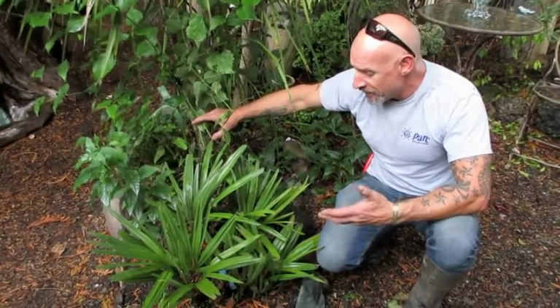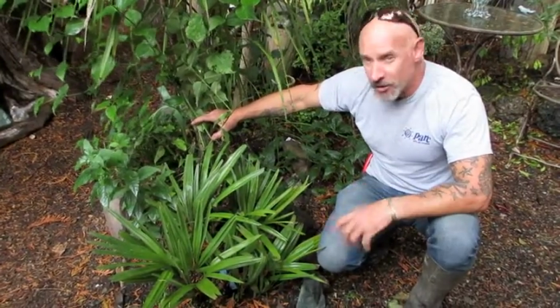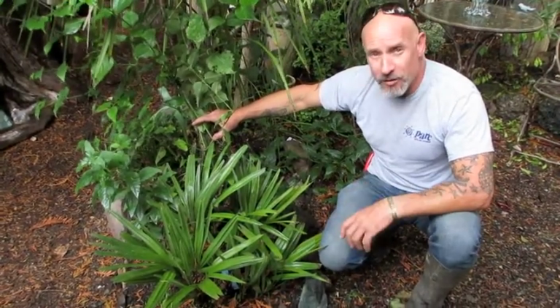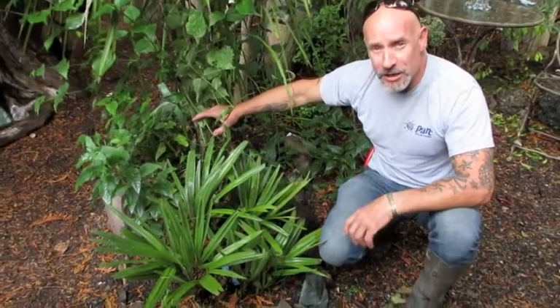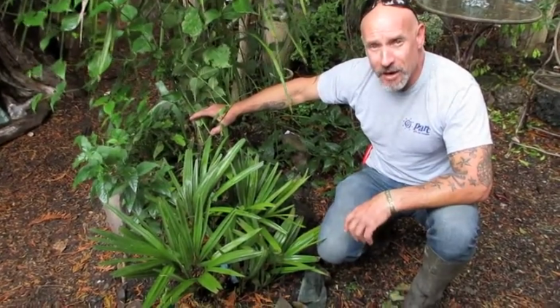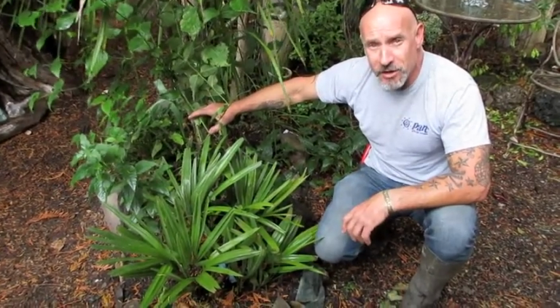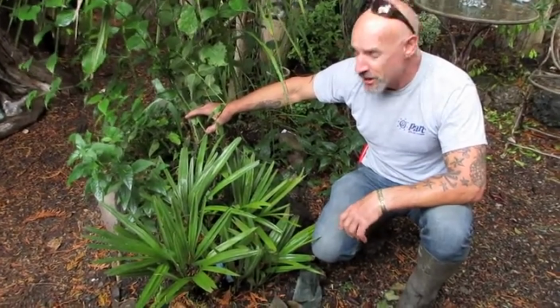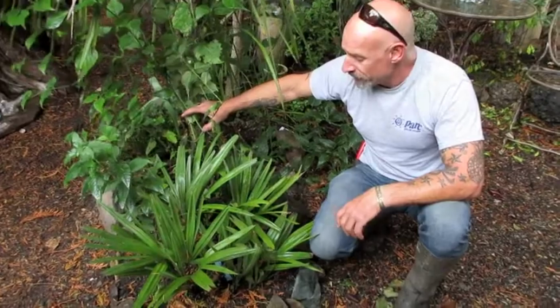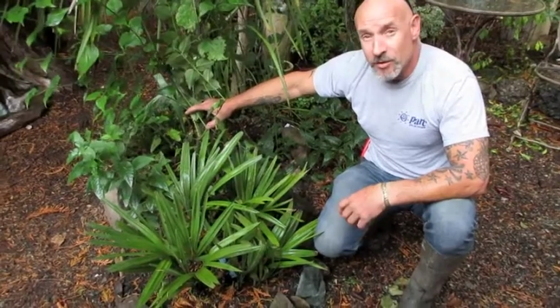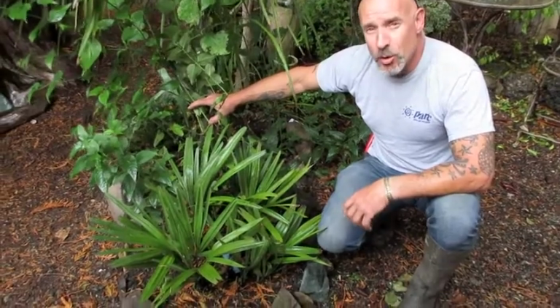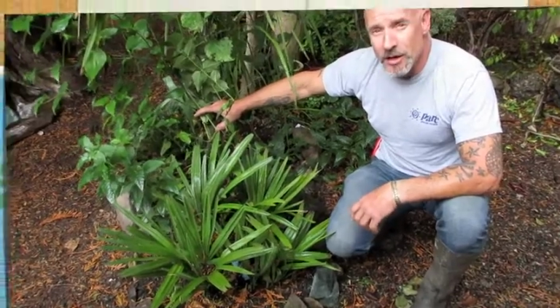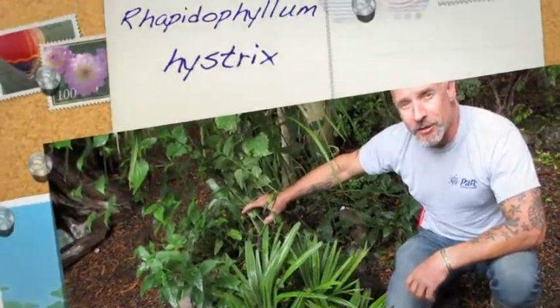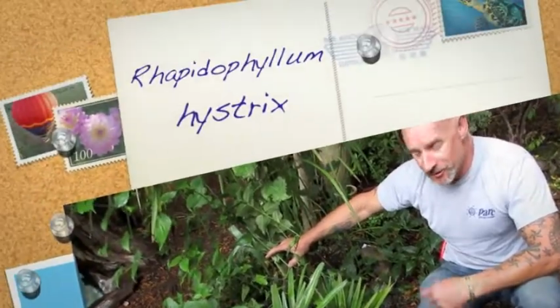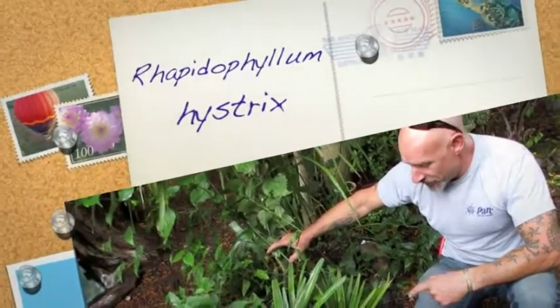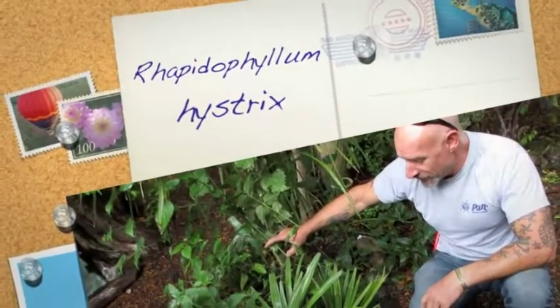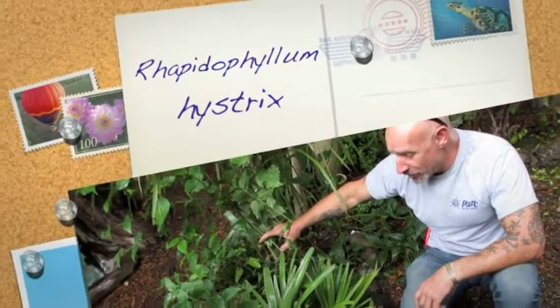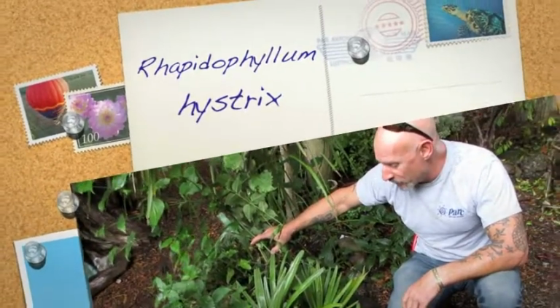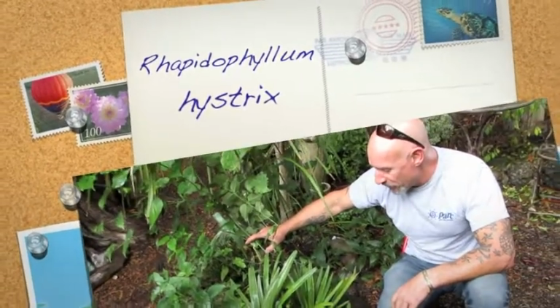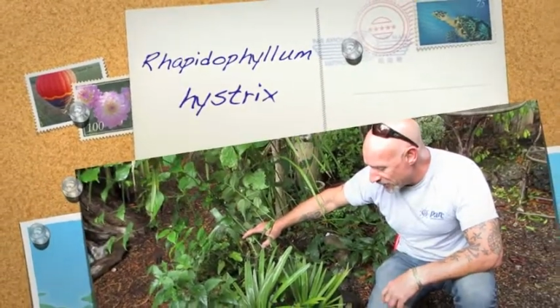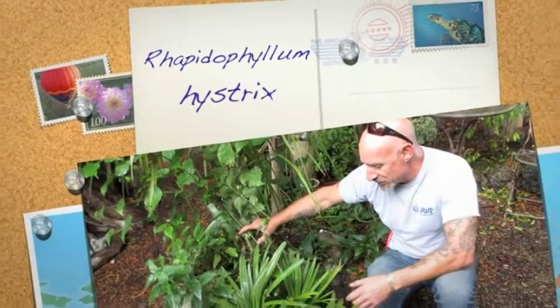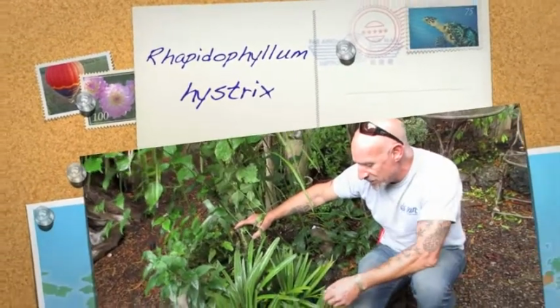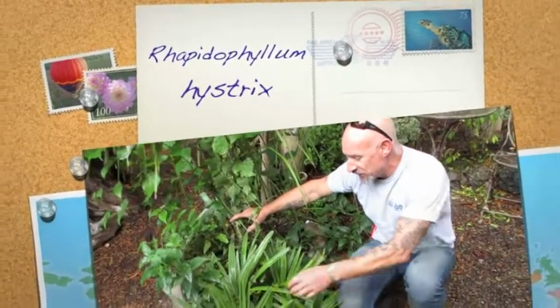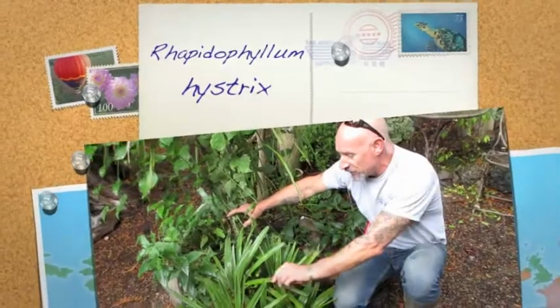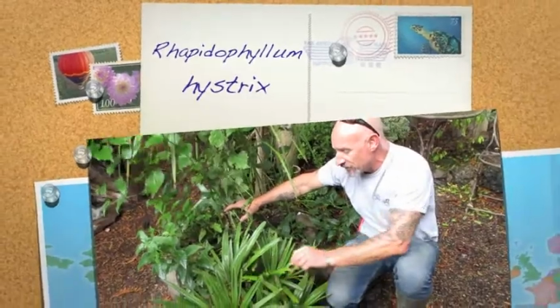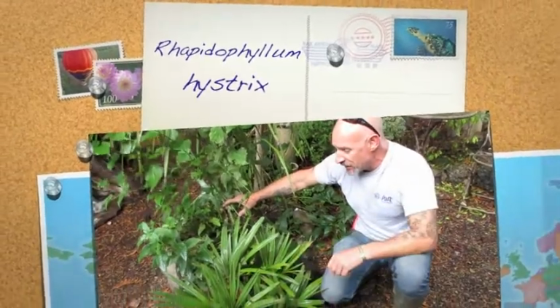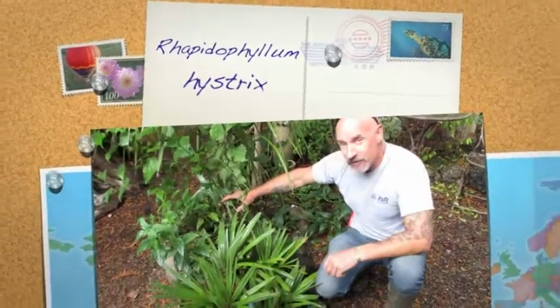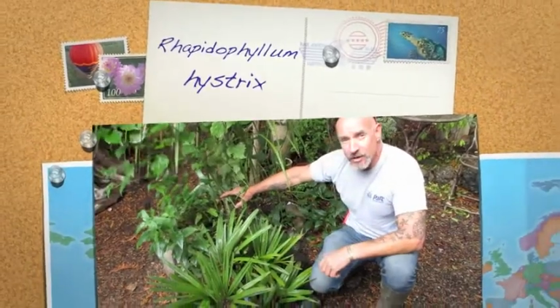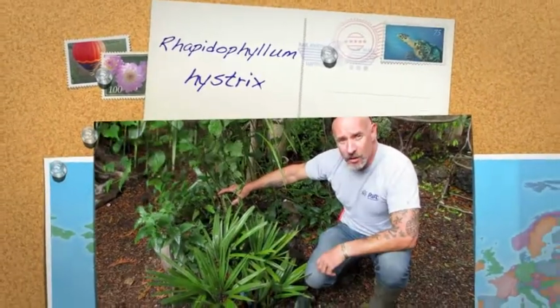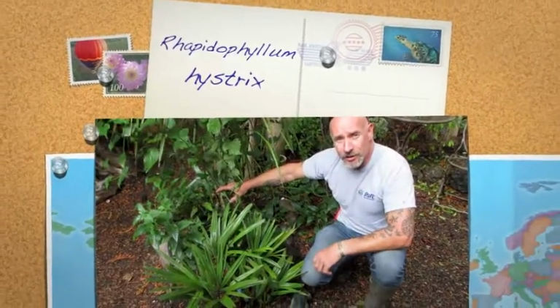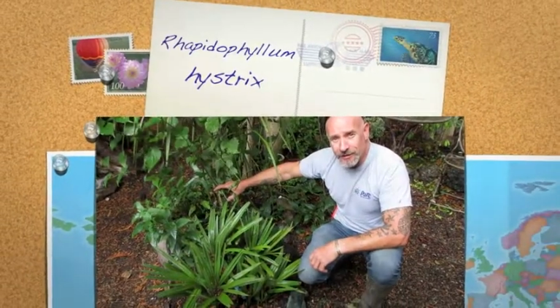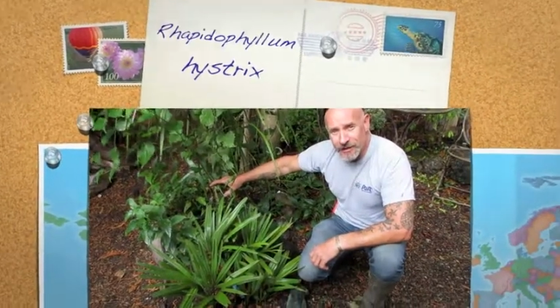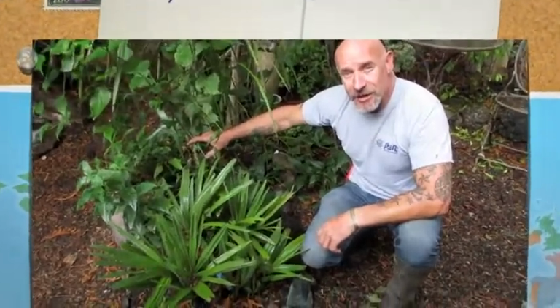So there you go folks — a needle palm for your cool garden in the north. They are beautiful, with nice stiff leaves and very cold tolerant. Thanks for watching.